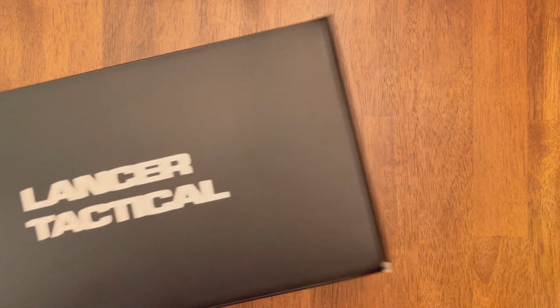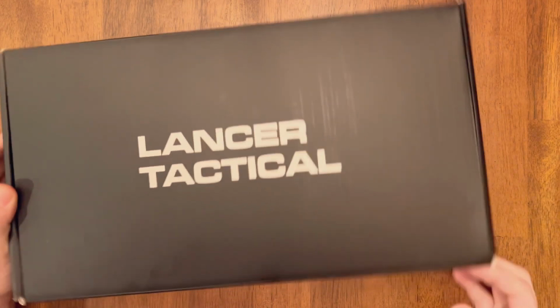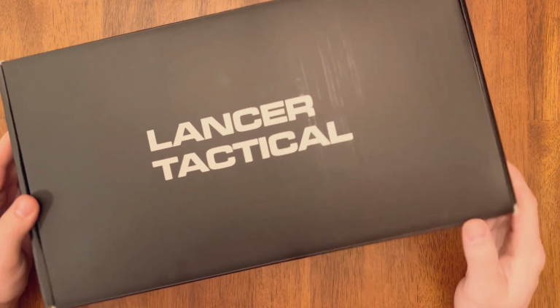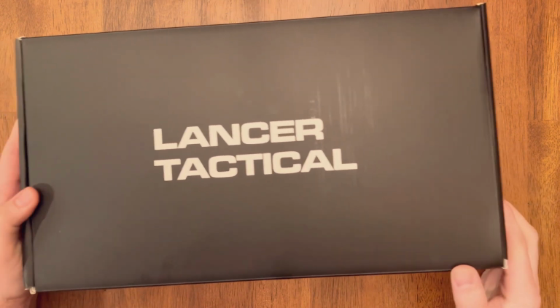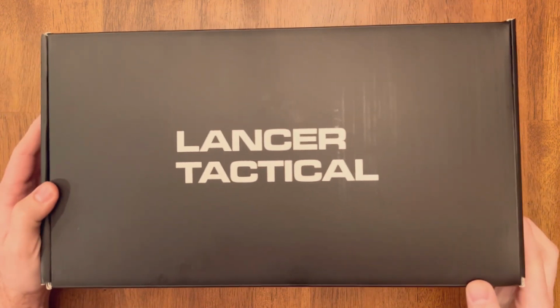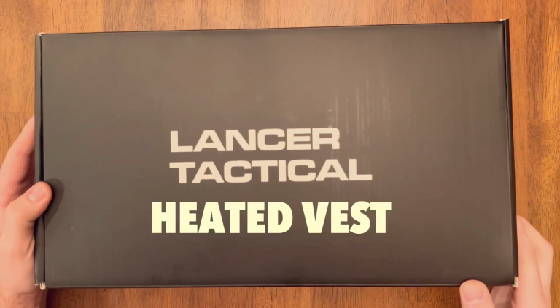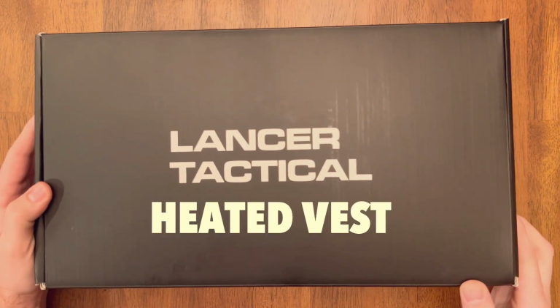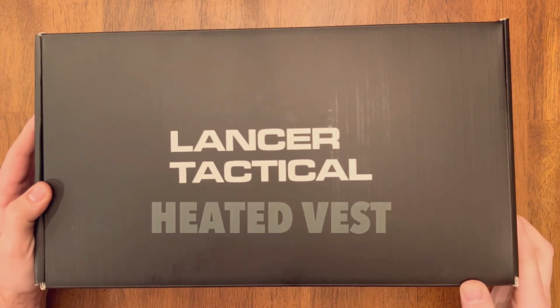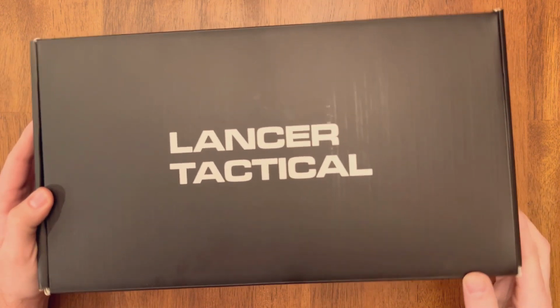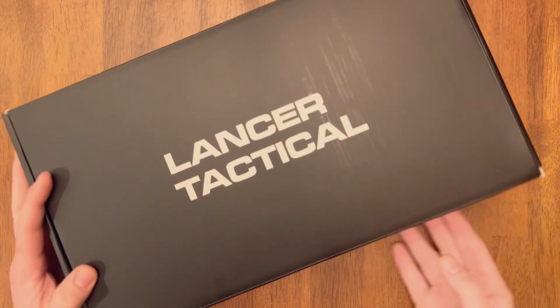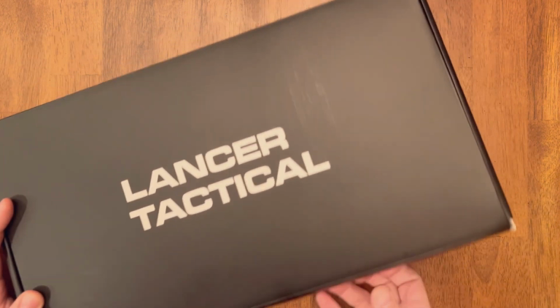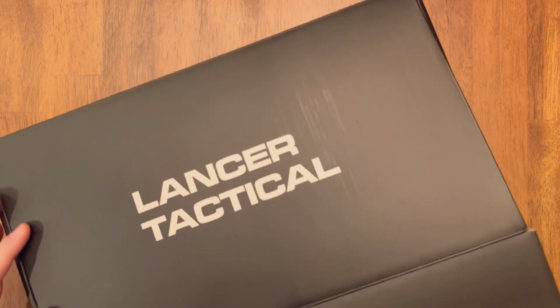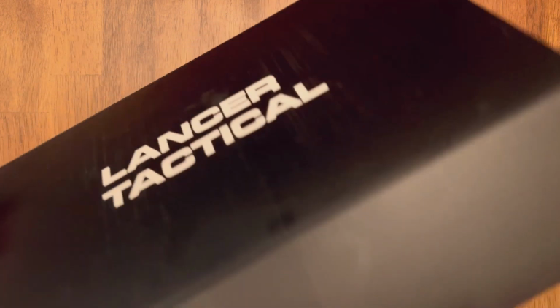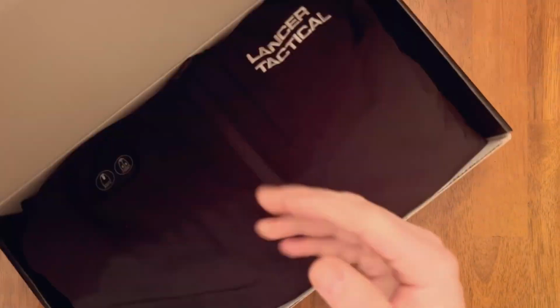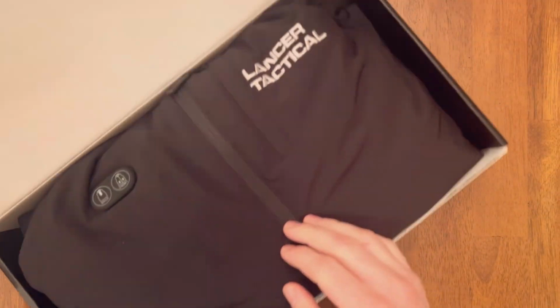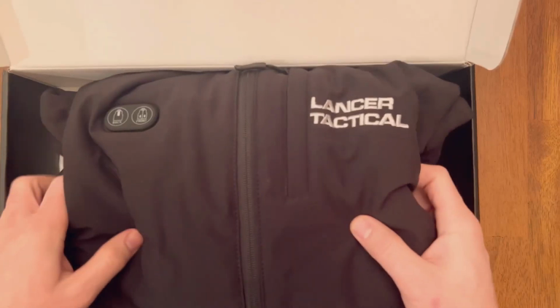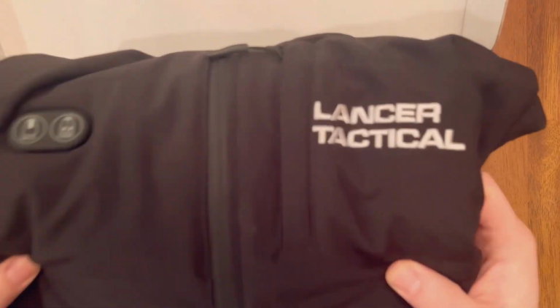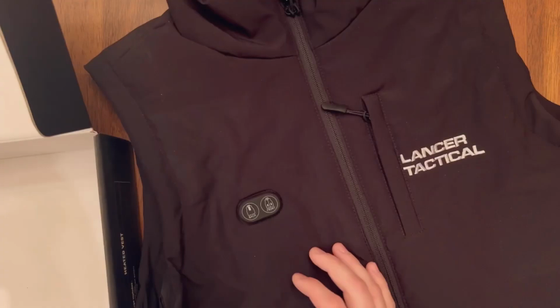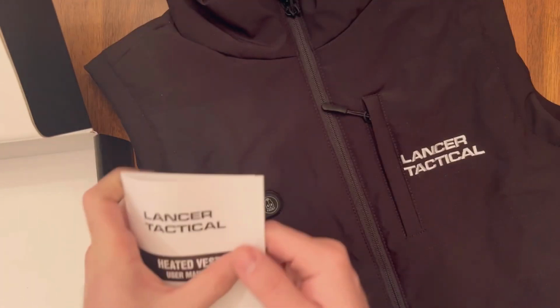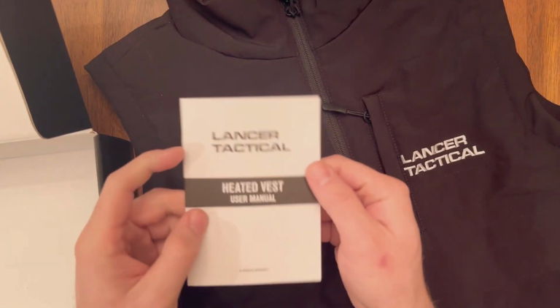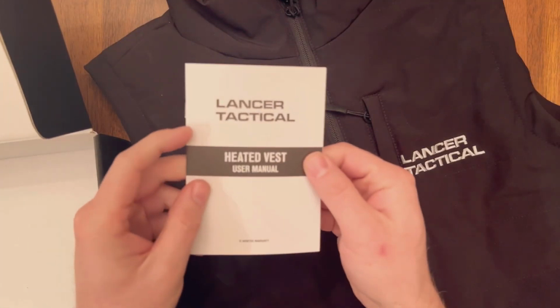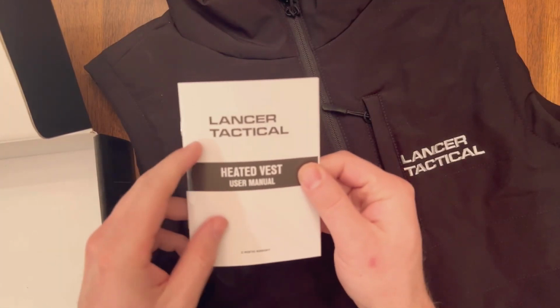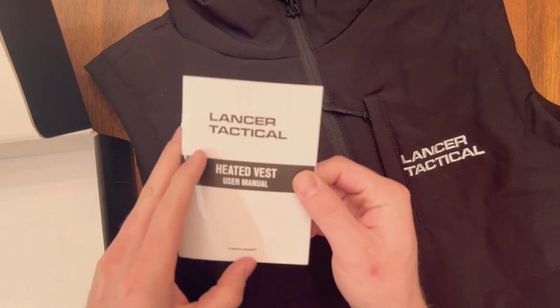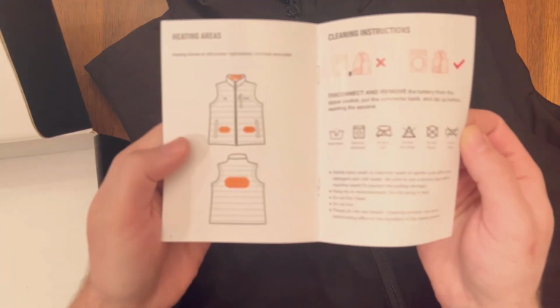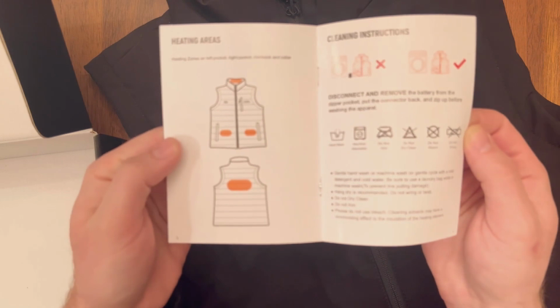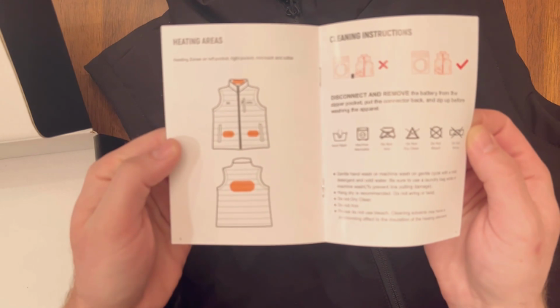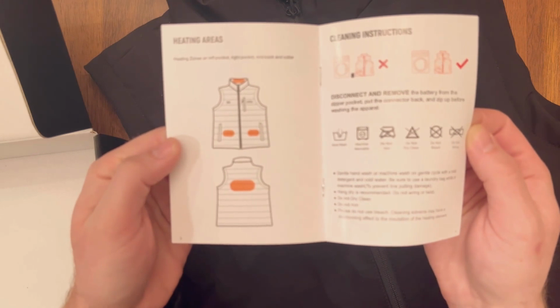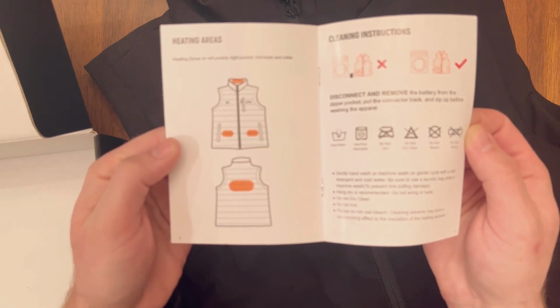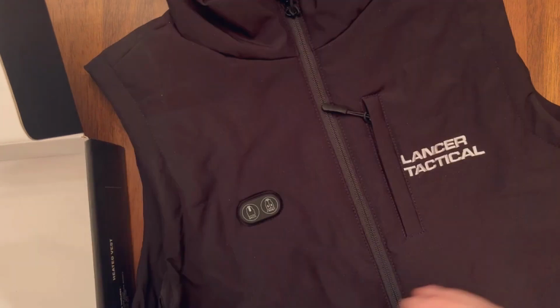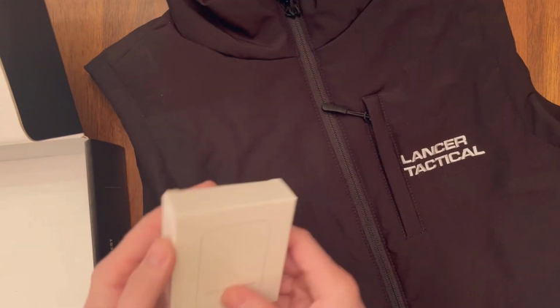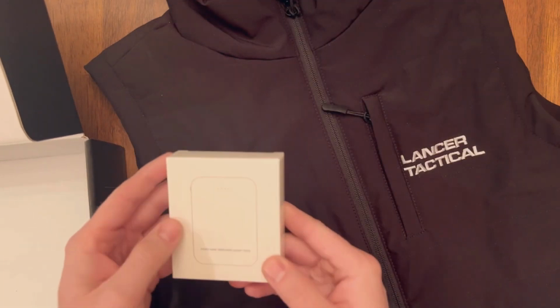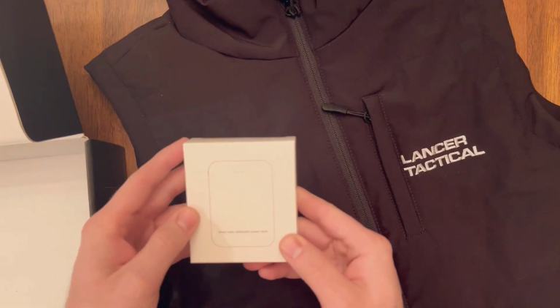Hey, today I'm checking out the Lancer Tactical heated vest. Let's see what's in the box. We have a vest and a manual — the manual shows the heated areas — and we got the power brick.